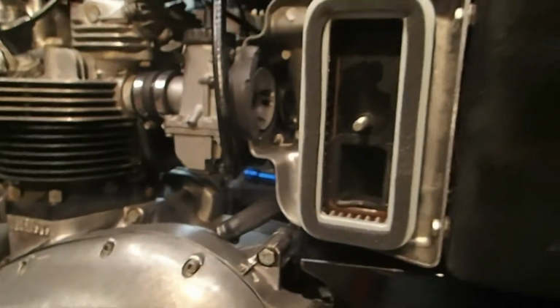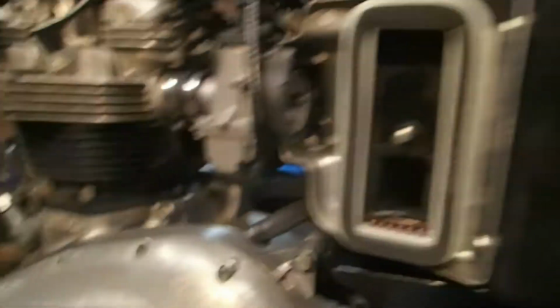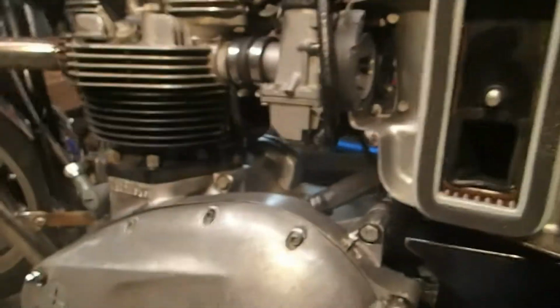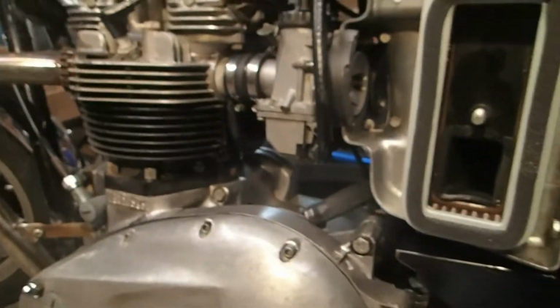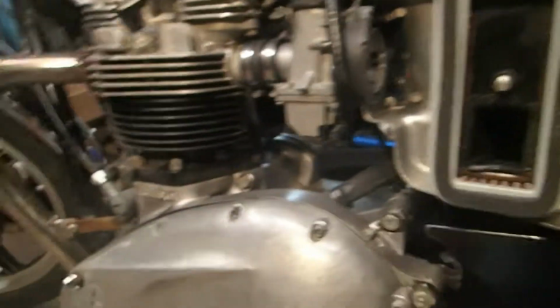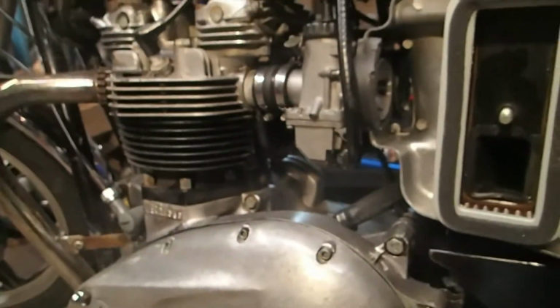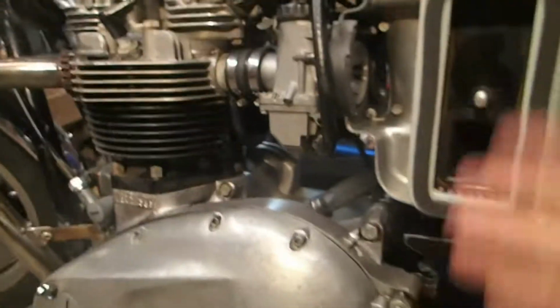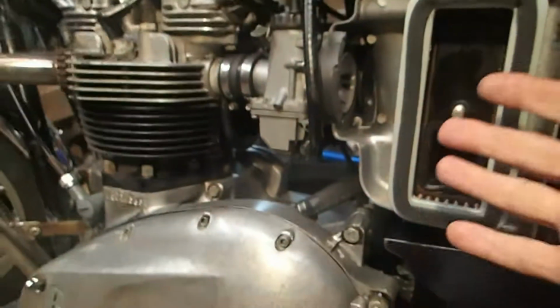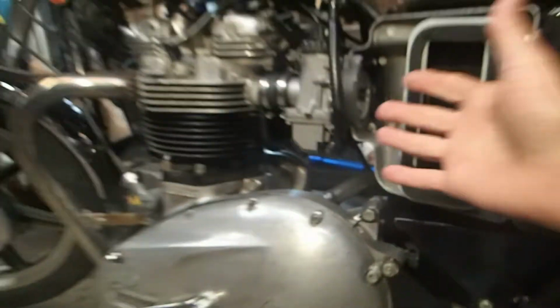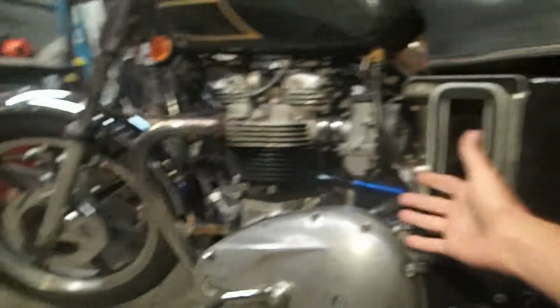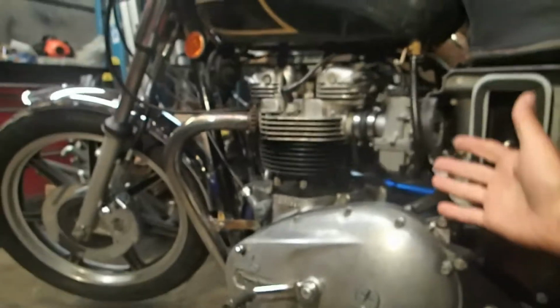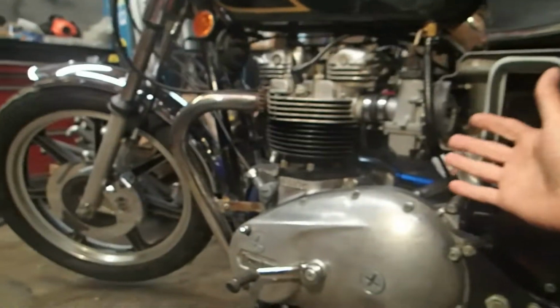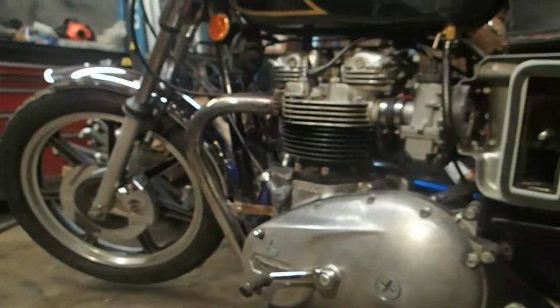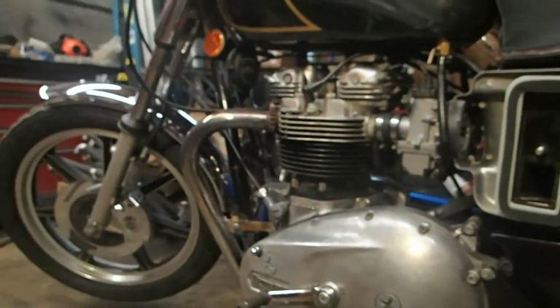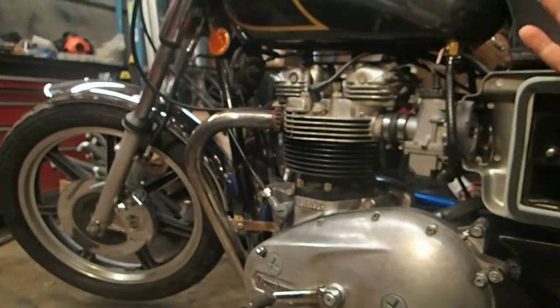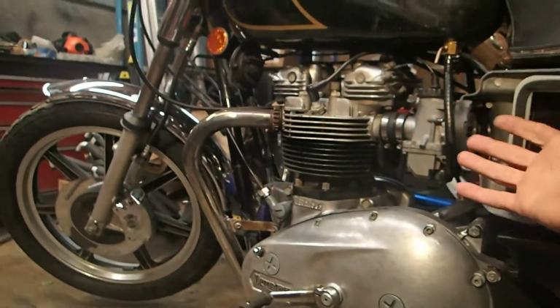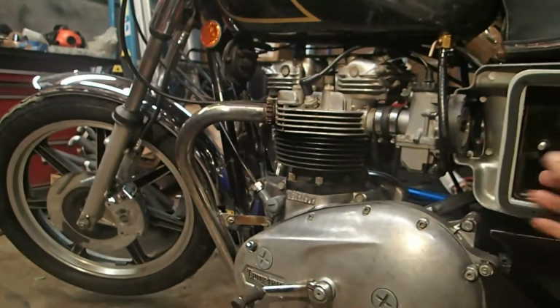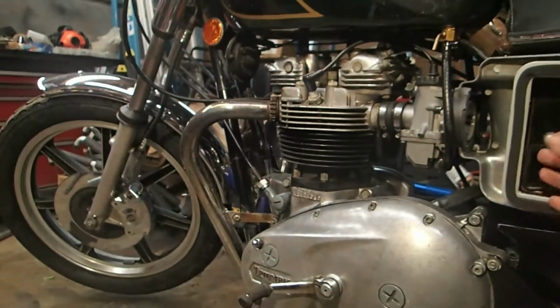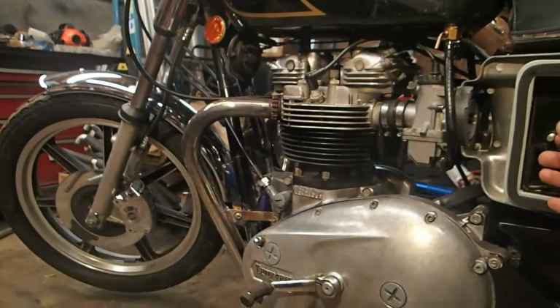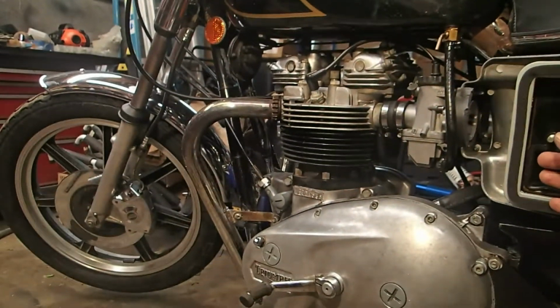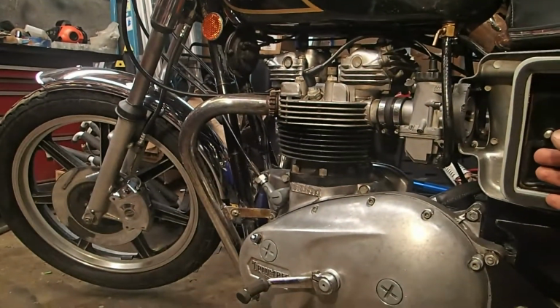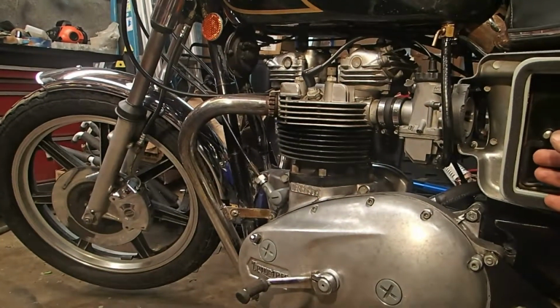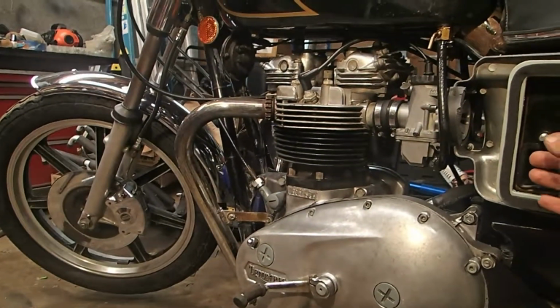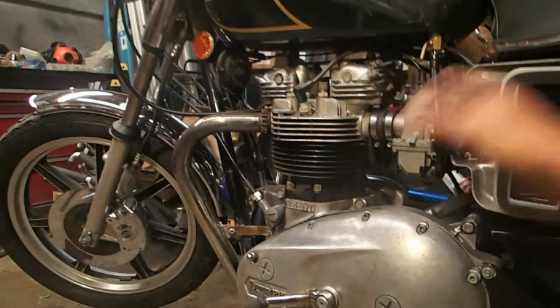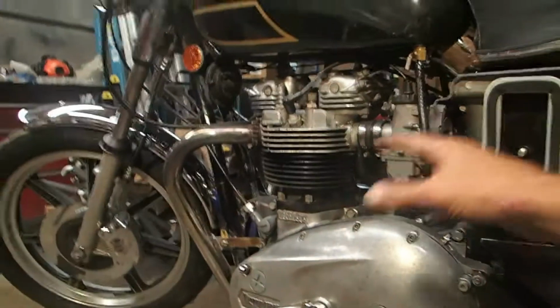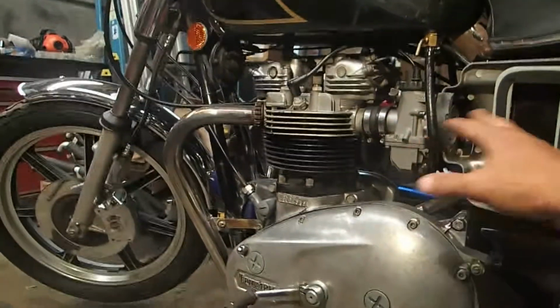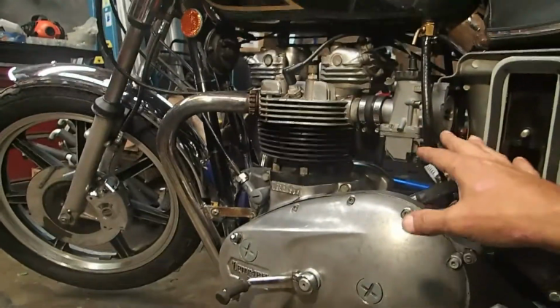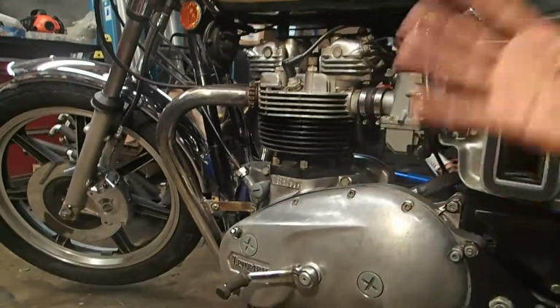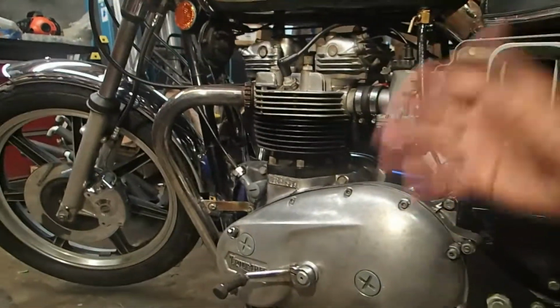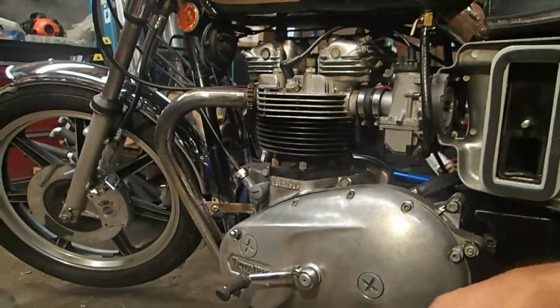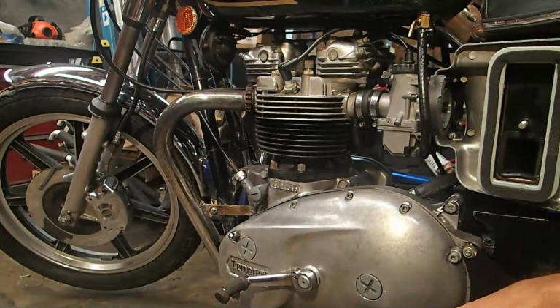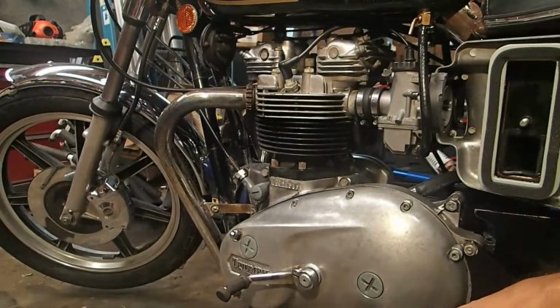So yeah, I'm gonna try to figure out why it won't start with the air covers on. I'm gonna see if I can get it to start without them on and then I'll fill you in.